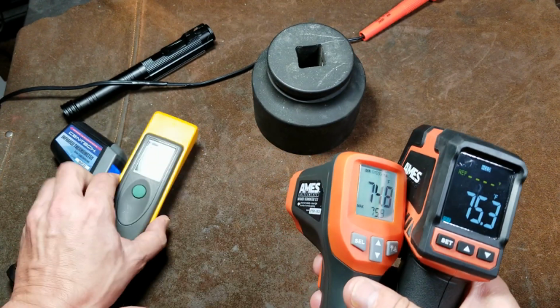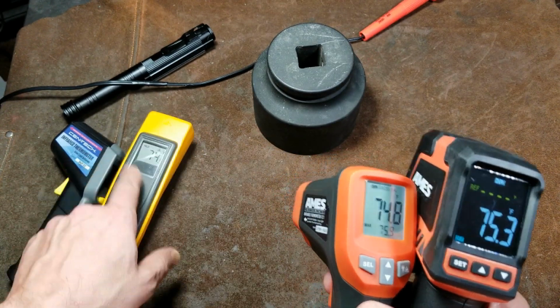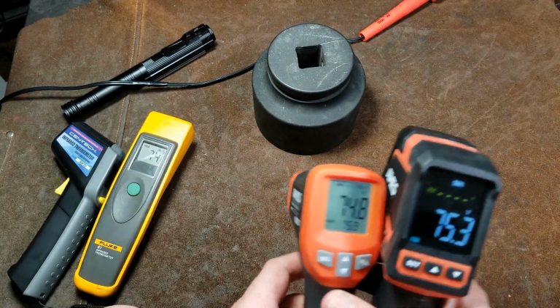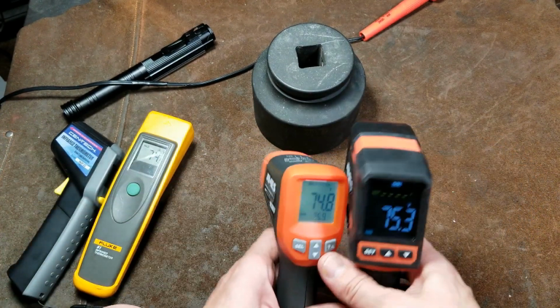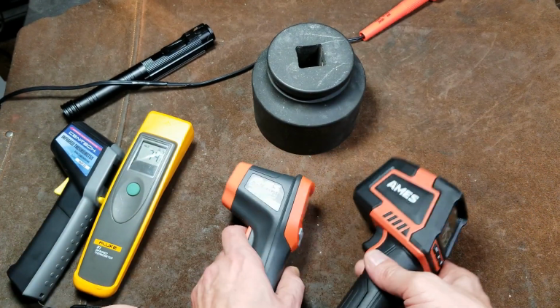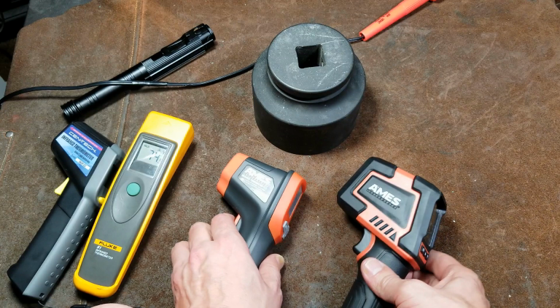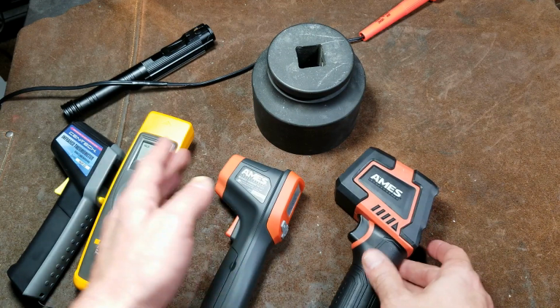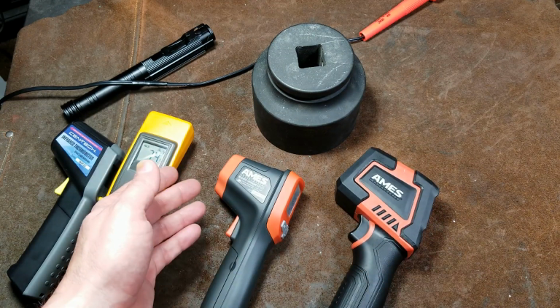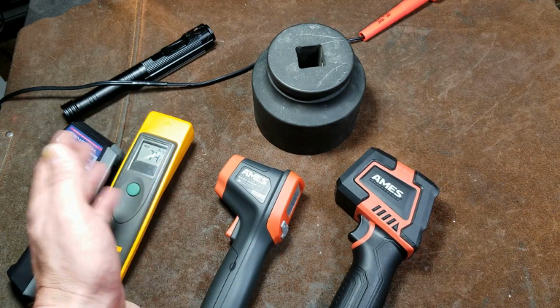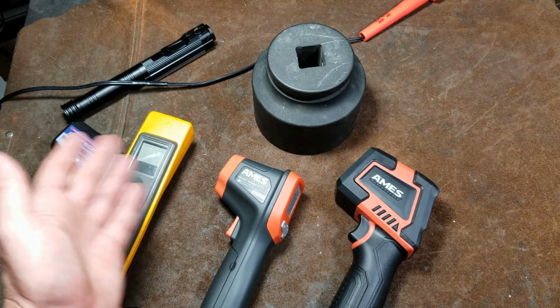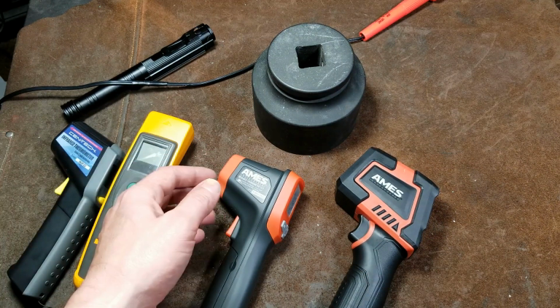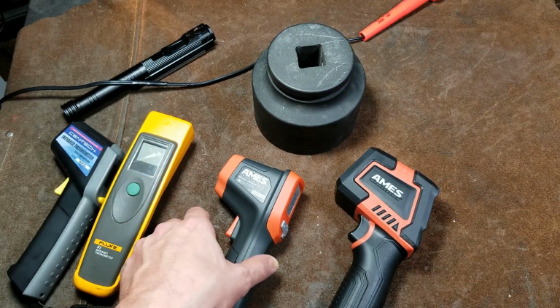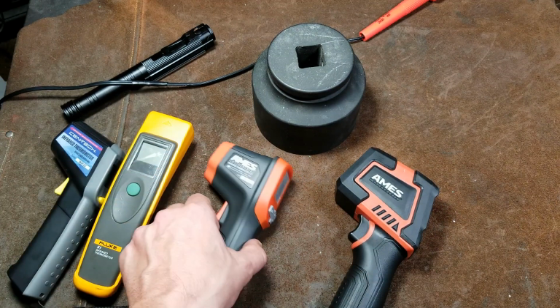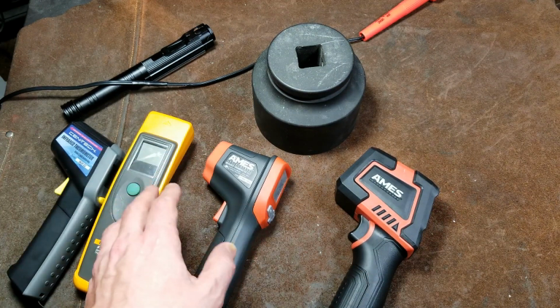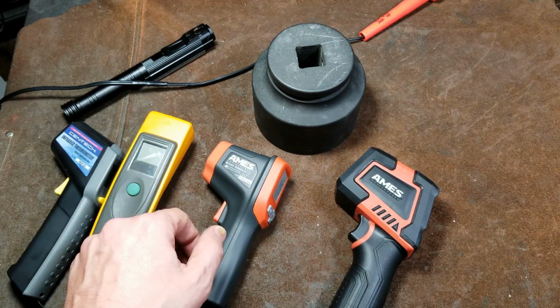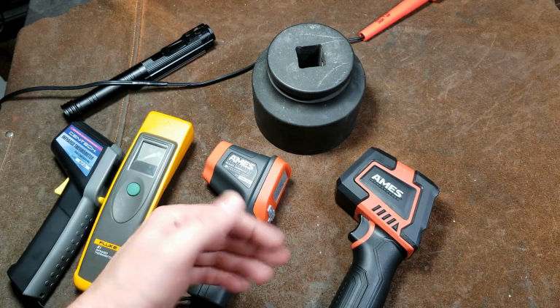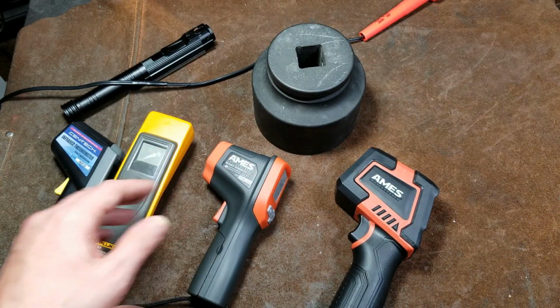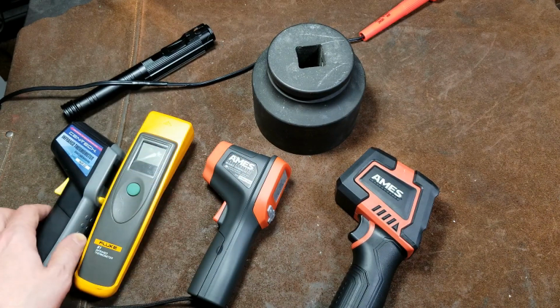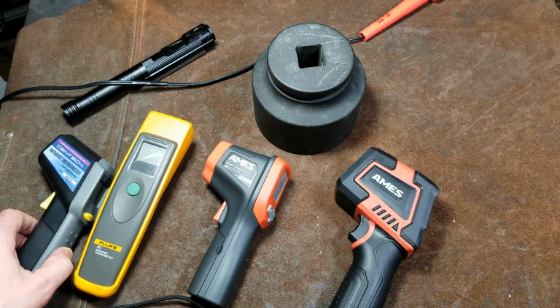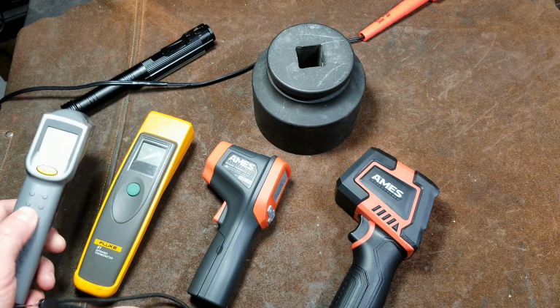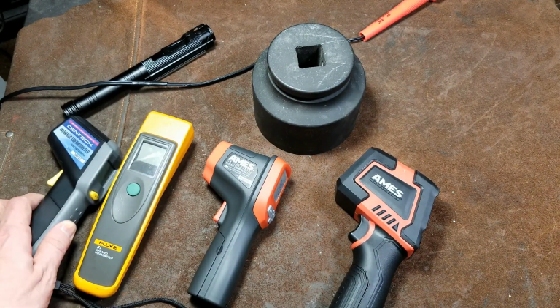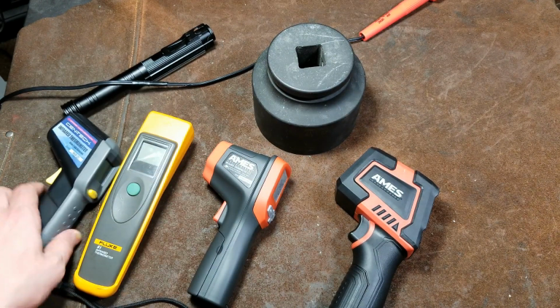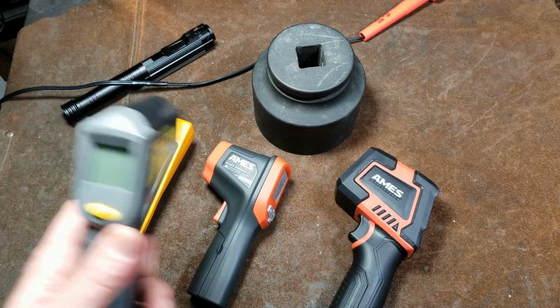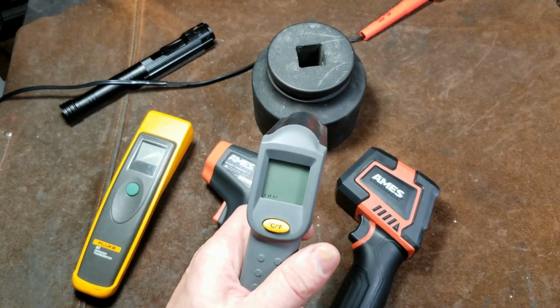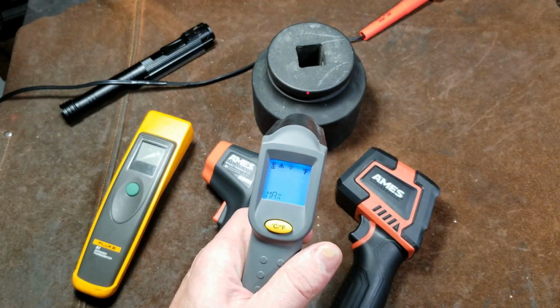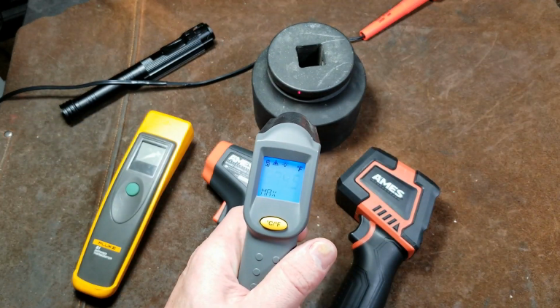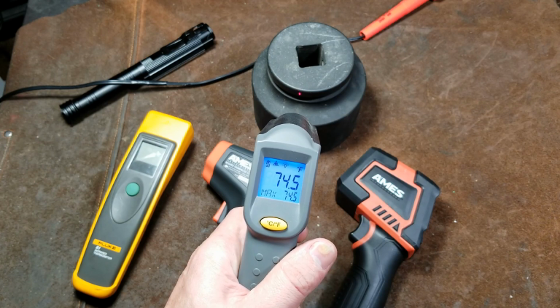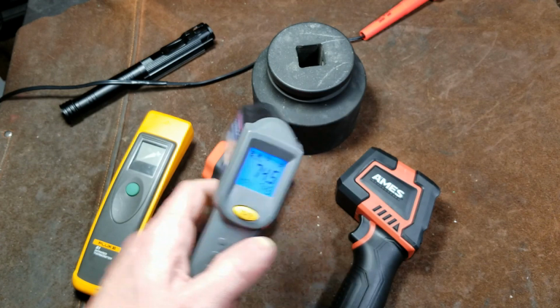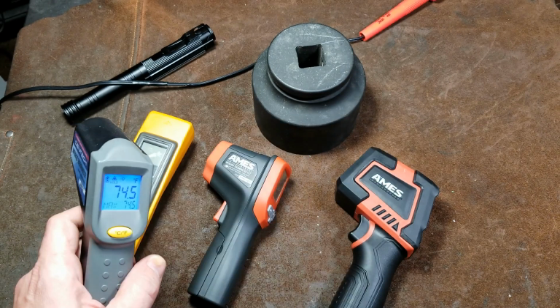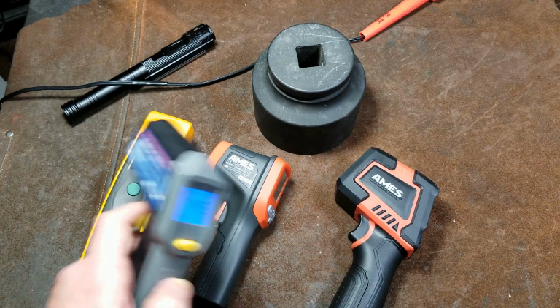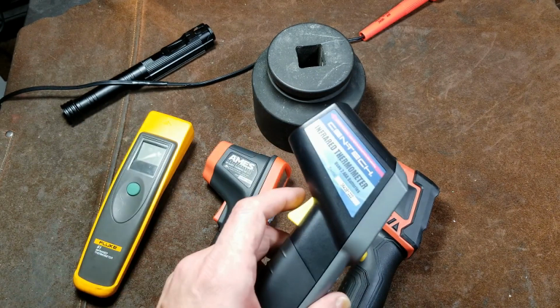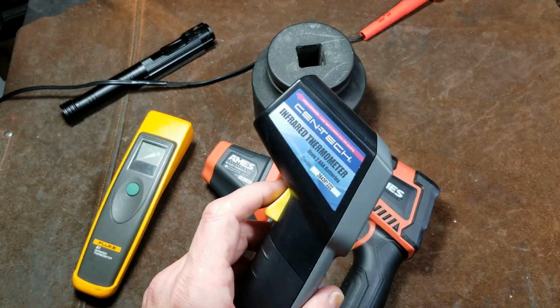I just wanted to show that all these units are well within general calibration of each other, and they're actually pretty reliable — even this old cheesy Harbor Freight one, or the Centec one.